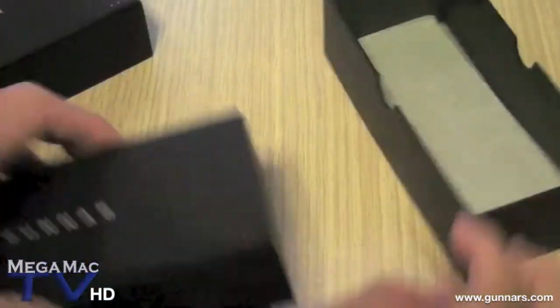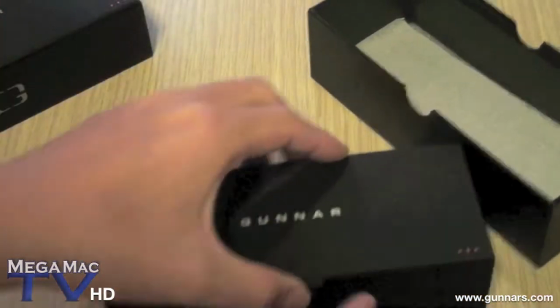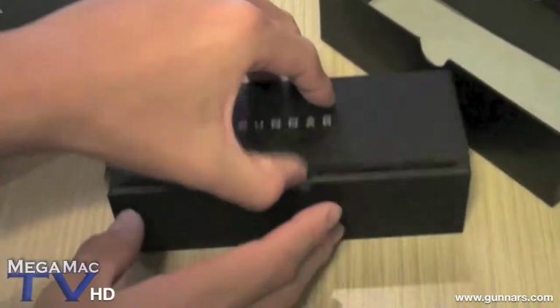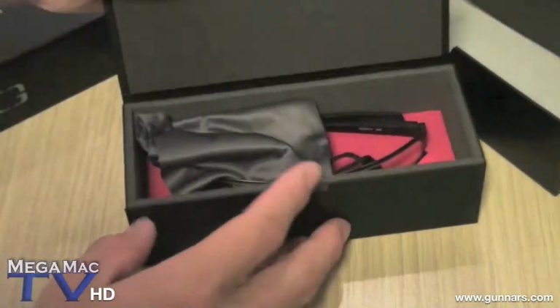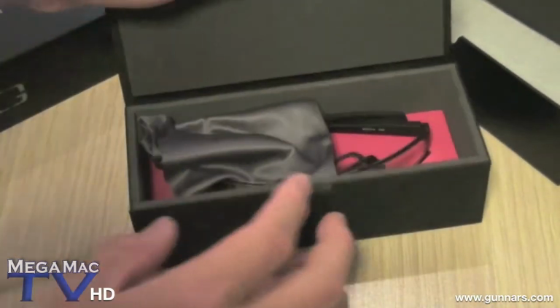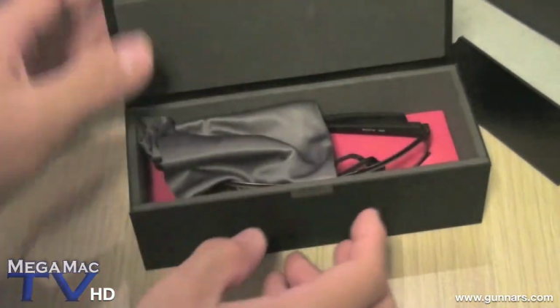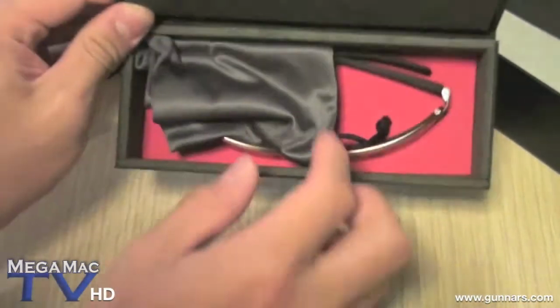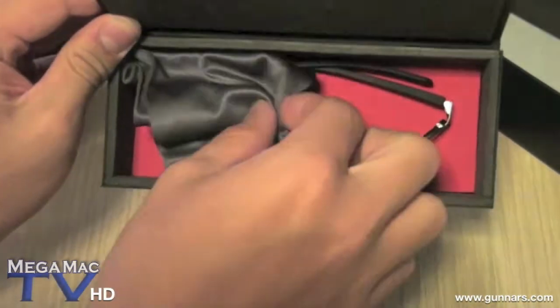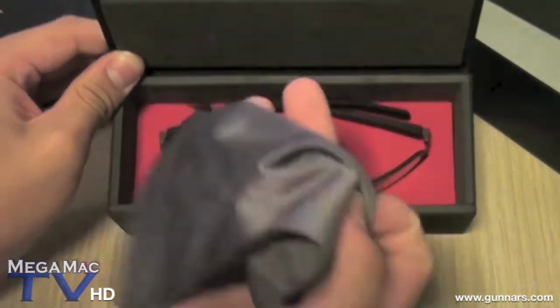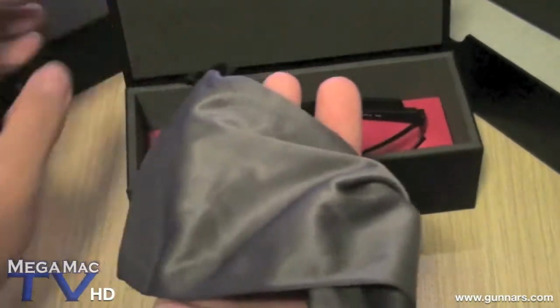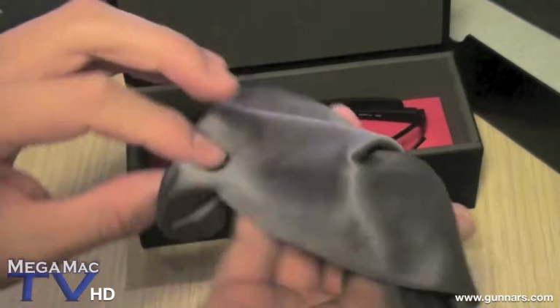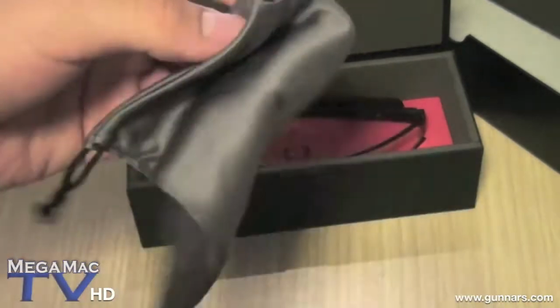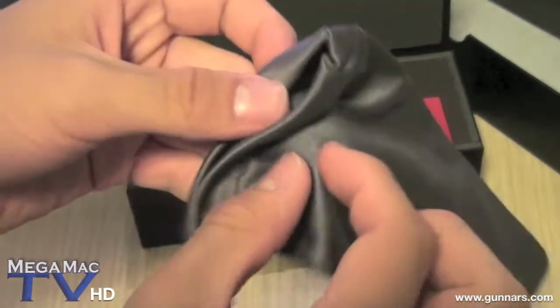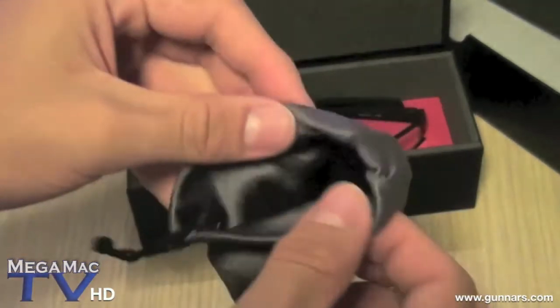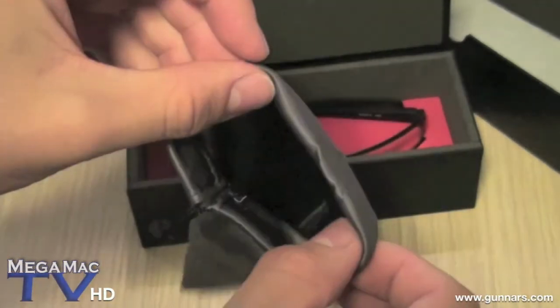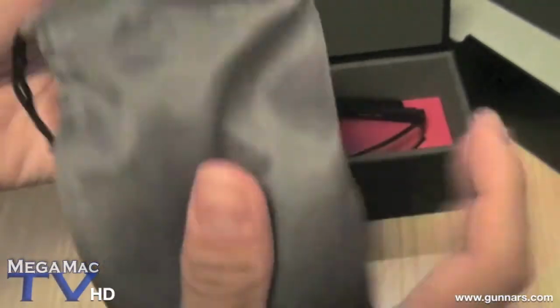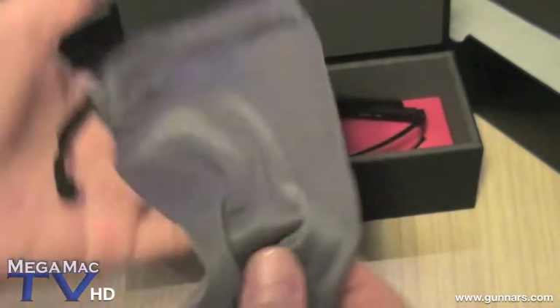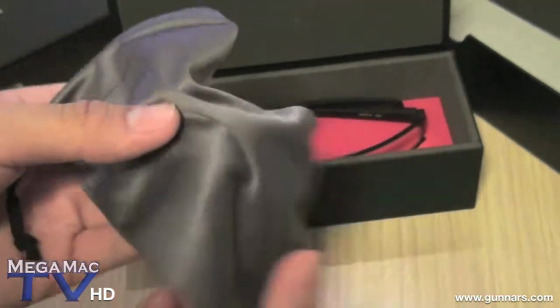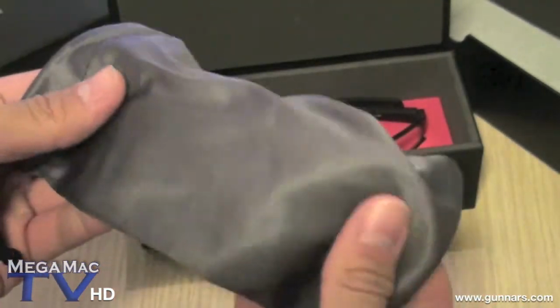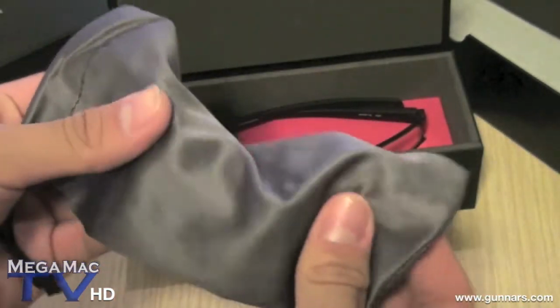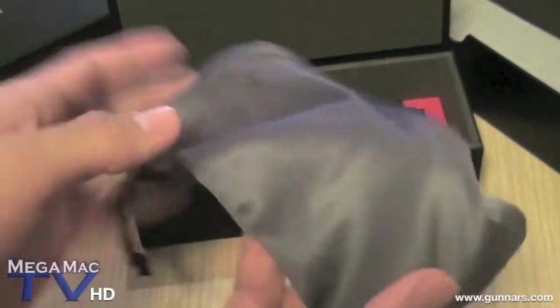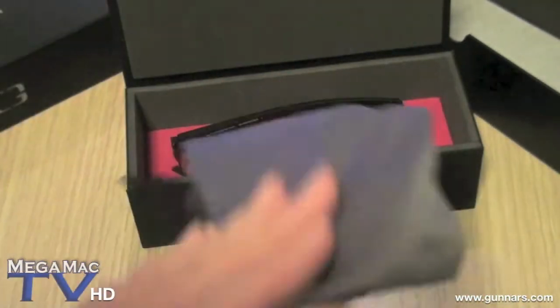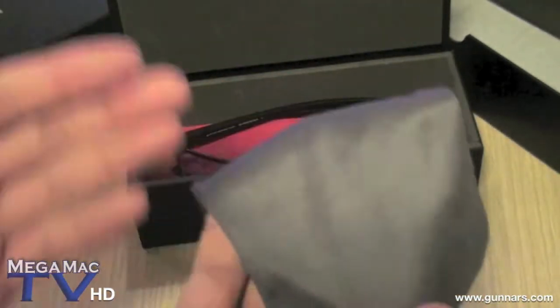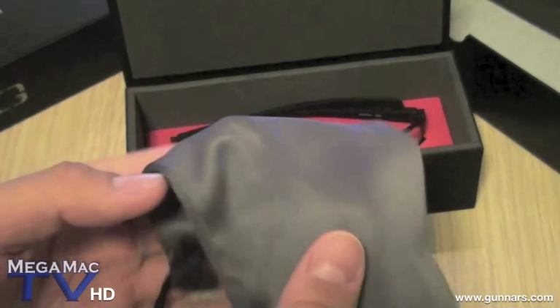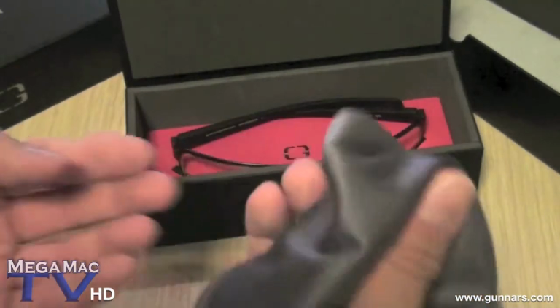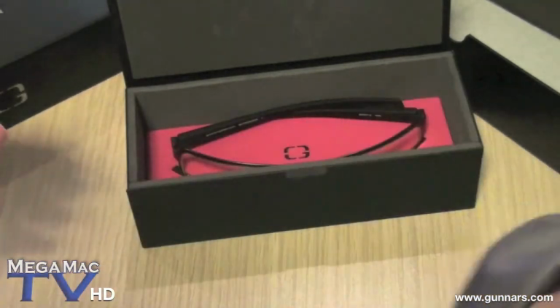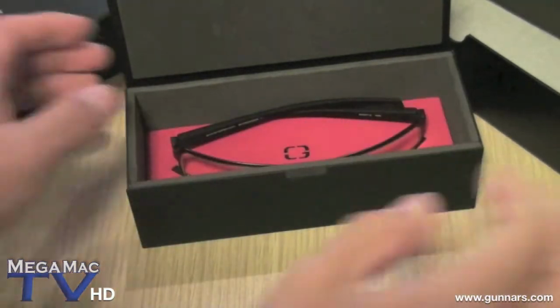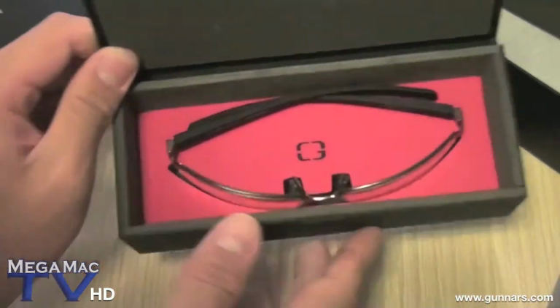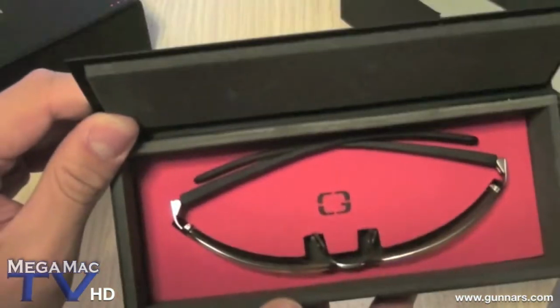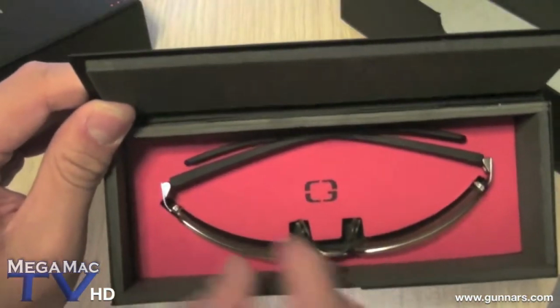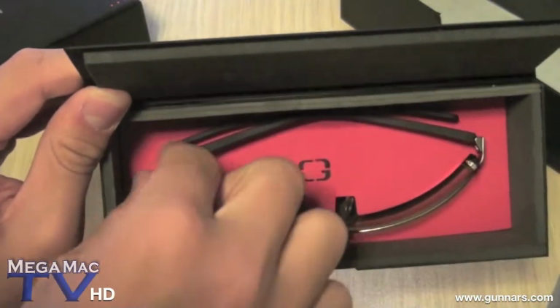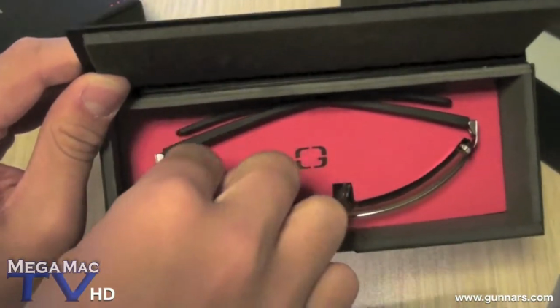Okay, so let's open this up. The box comes with a pouch for your glasses, and this pouch is also for cleaning your glasses. Really cool red inside.